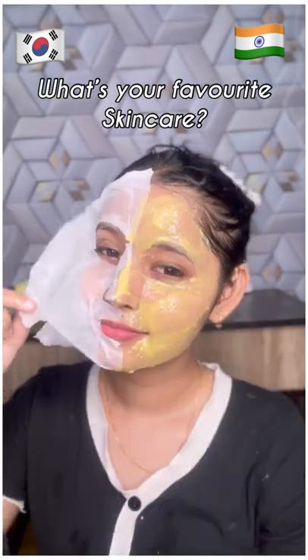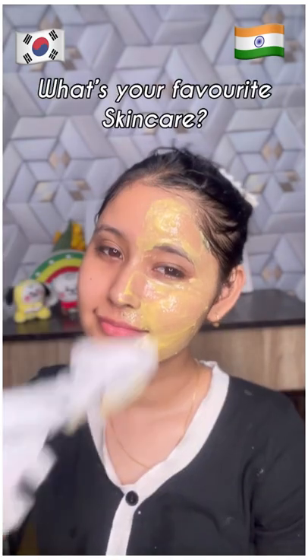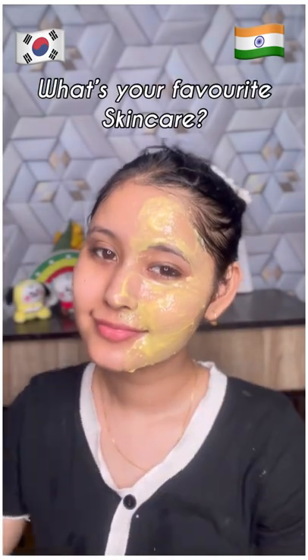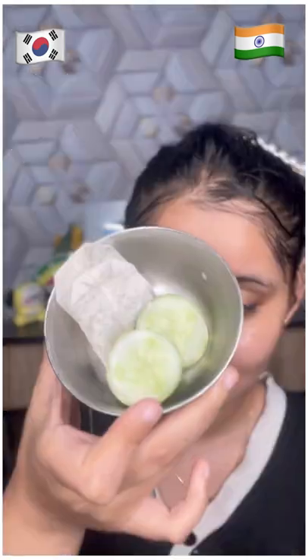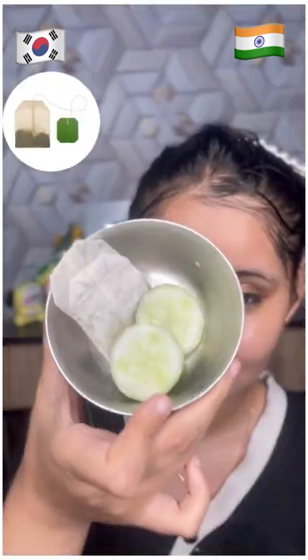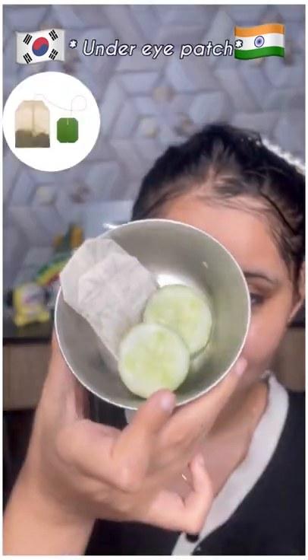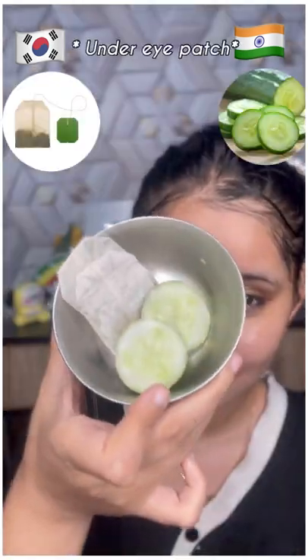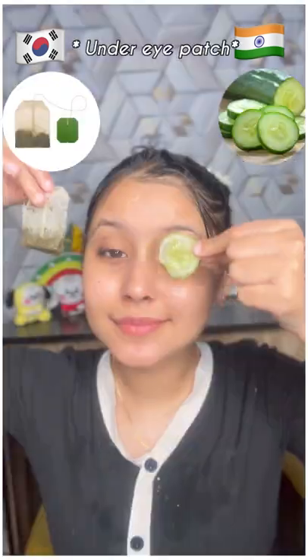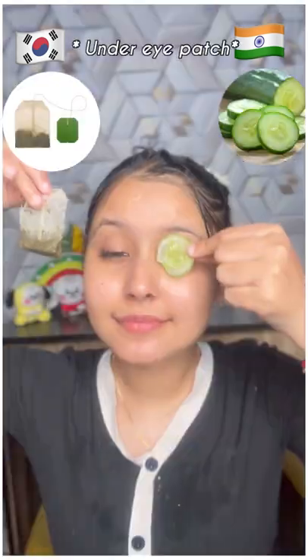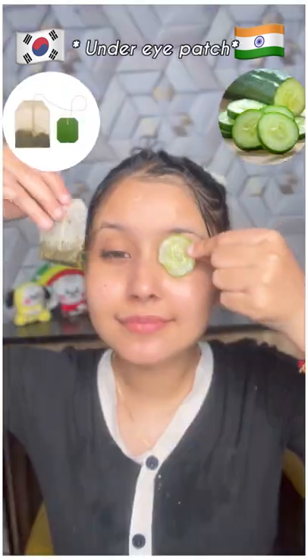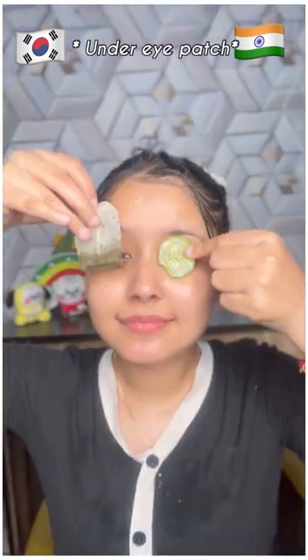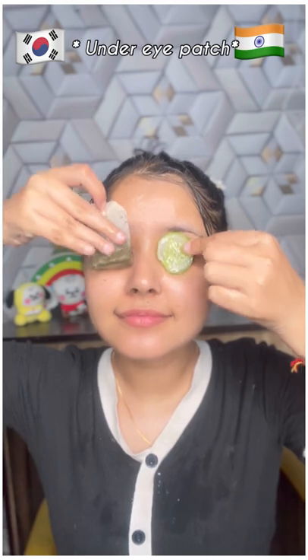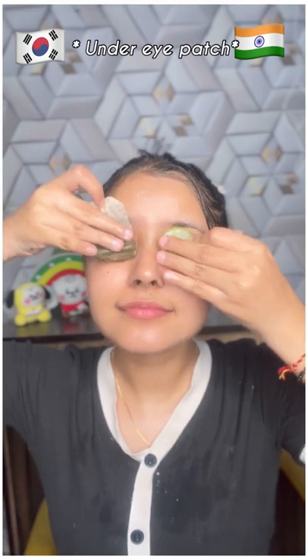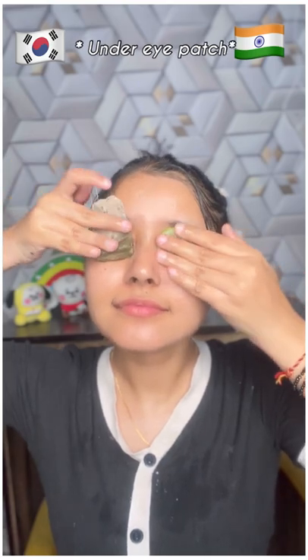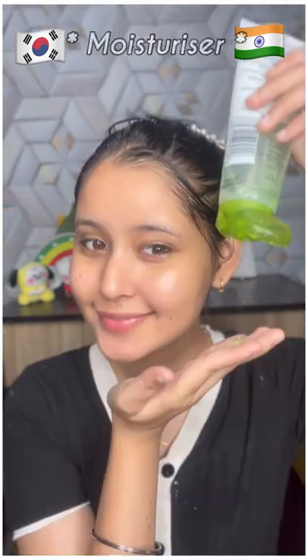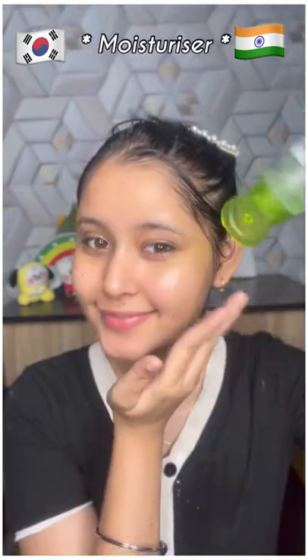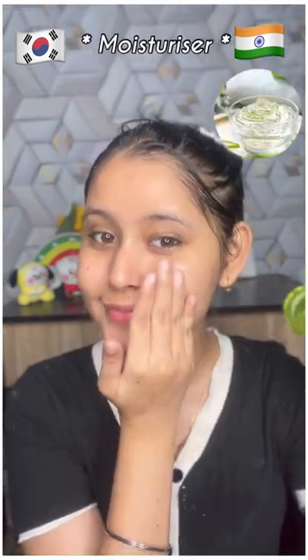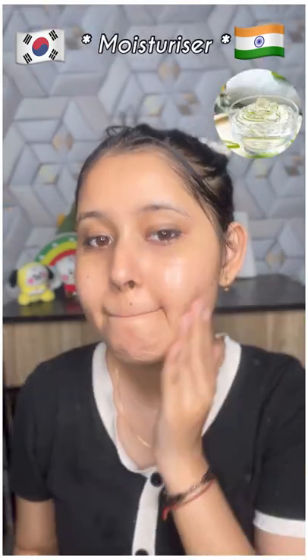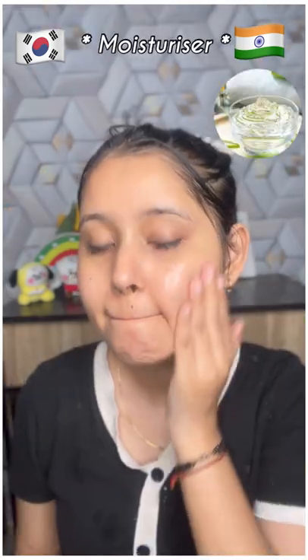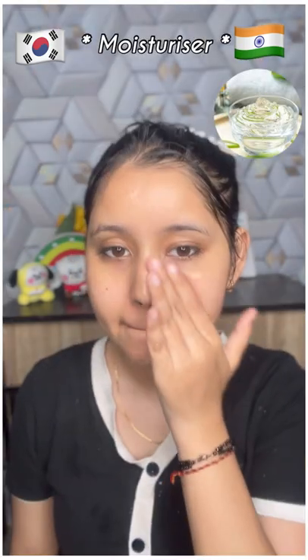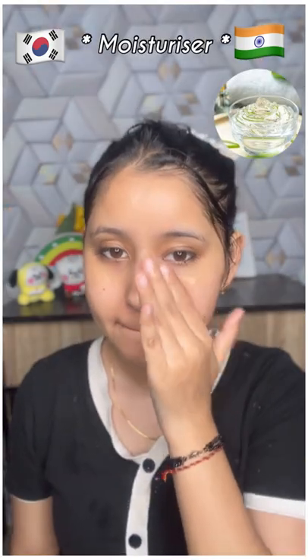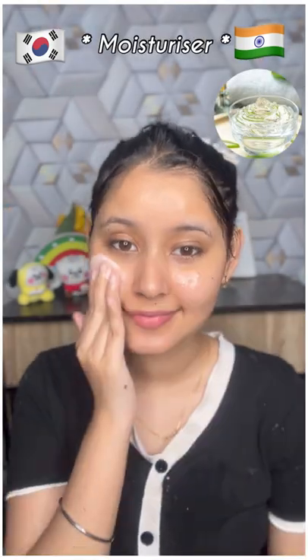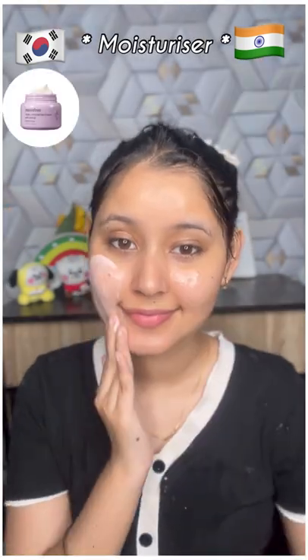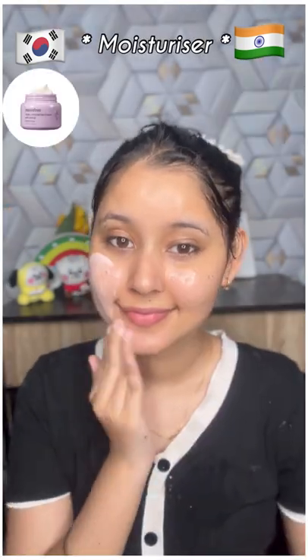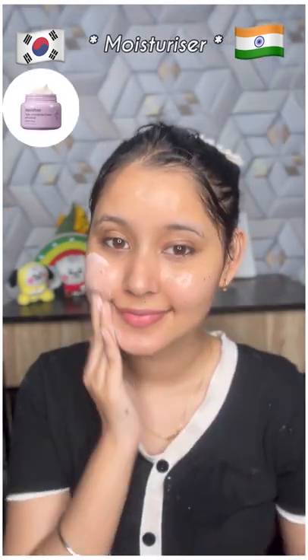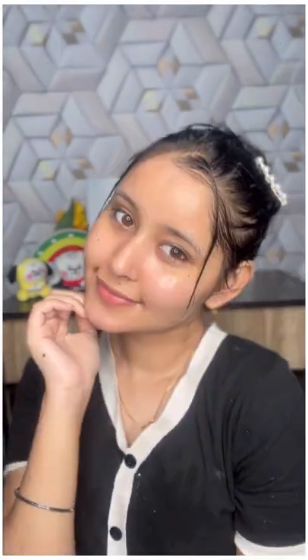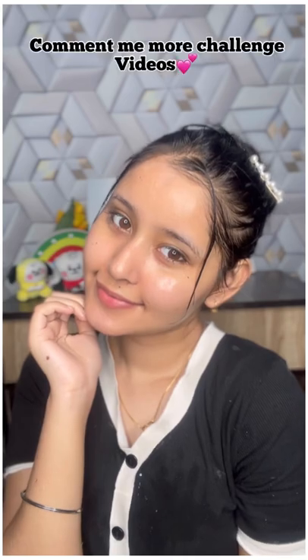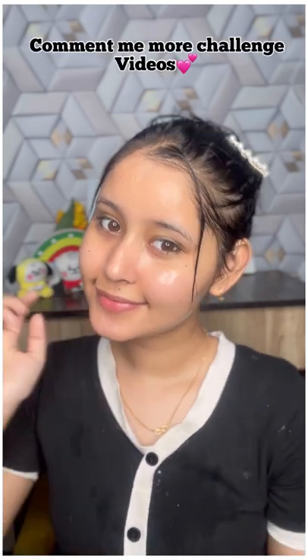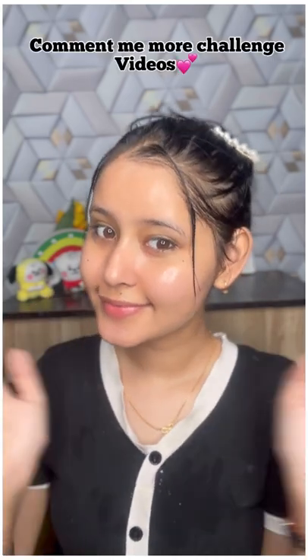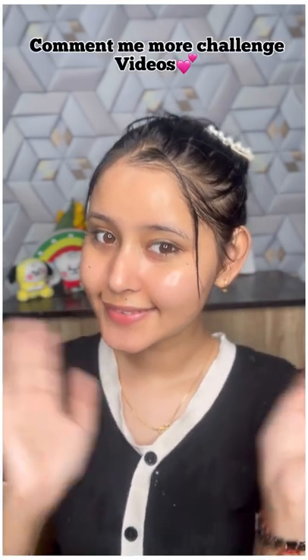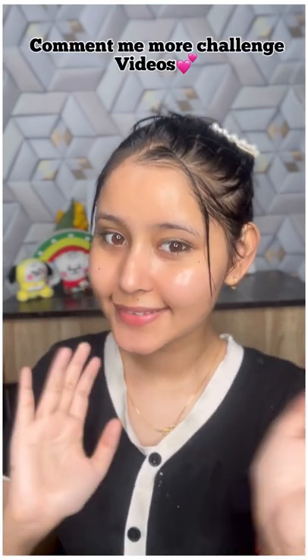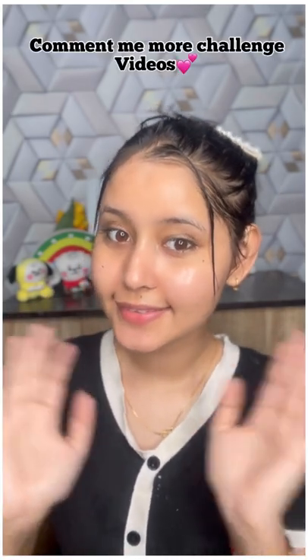And for ice, in India we use cucumber, but in Korea we use green tea. And in India, we use aloe vera gel, but in Korea we use a gel-based moisturizer.